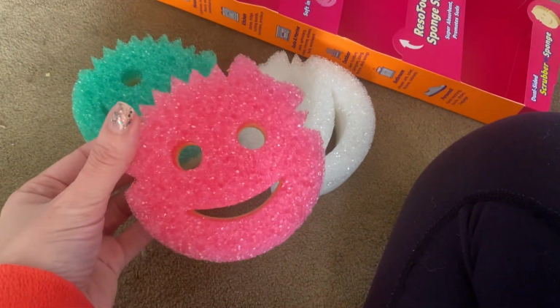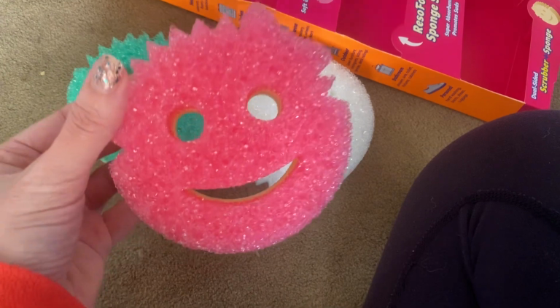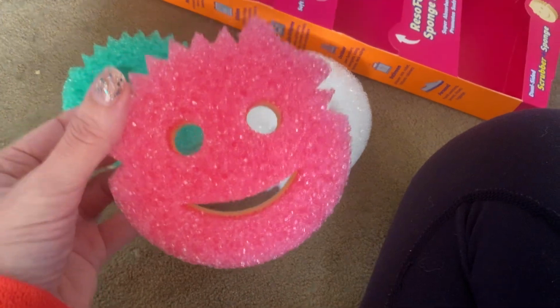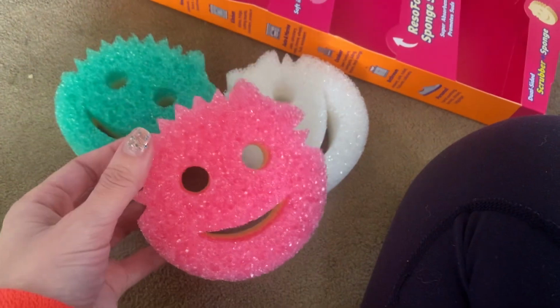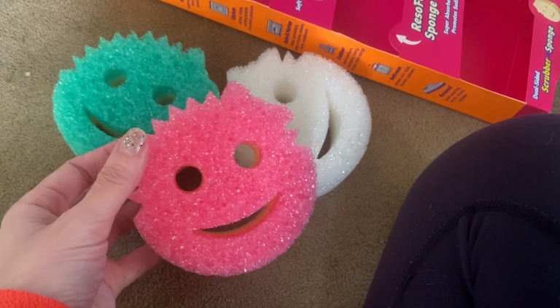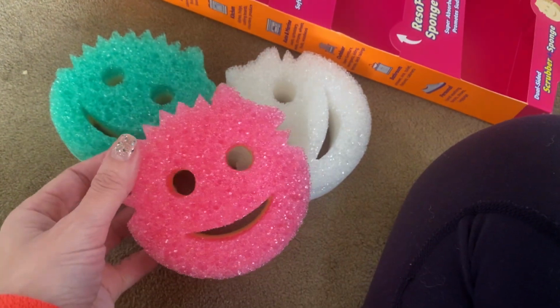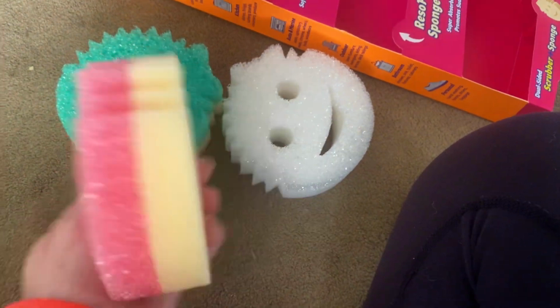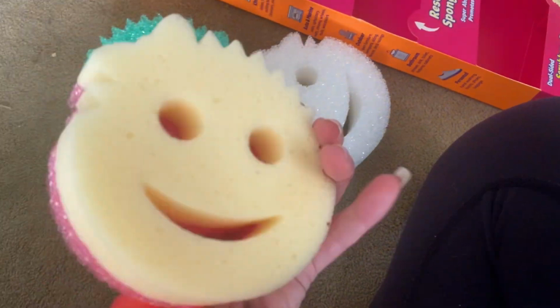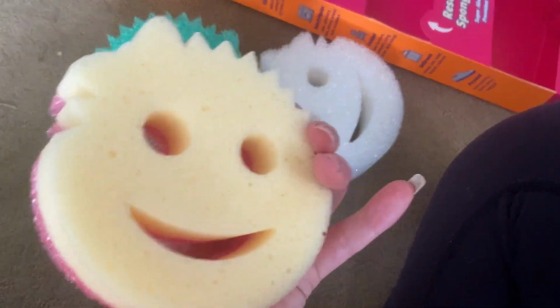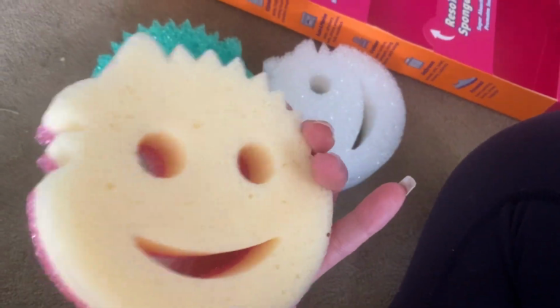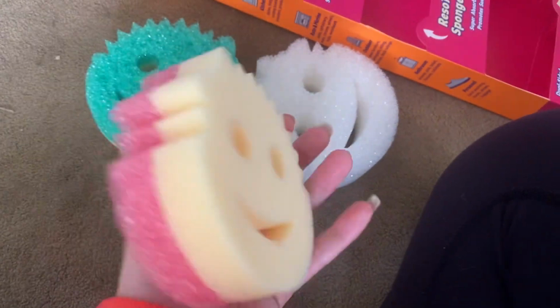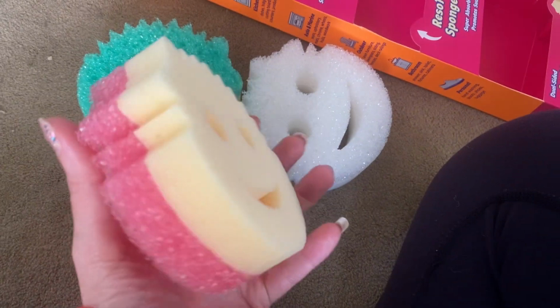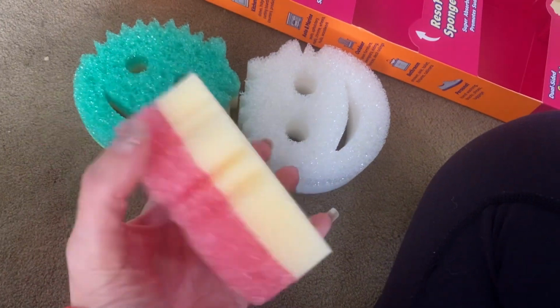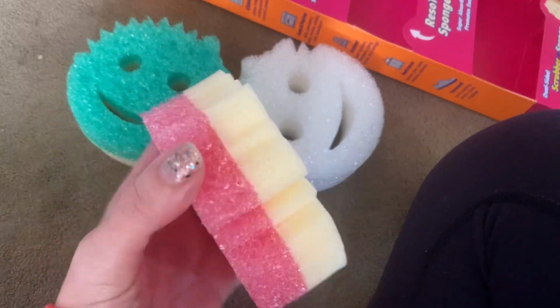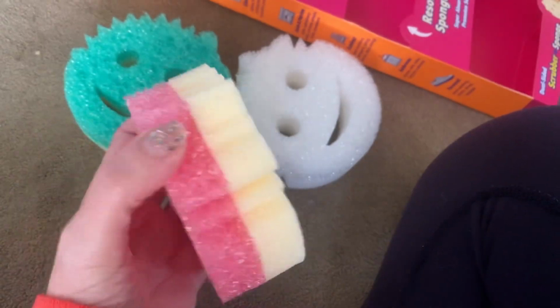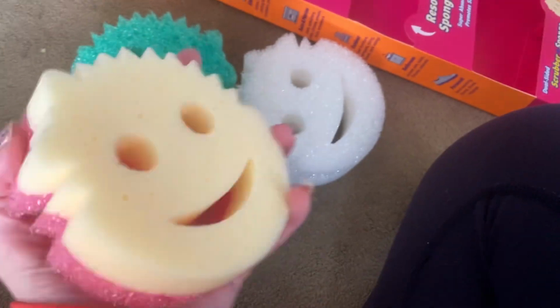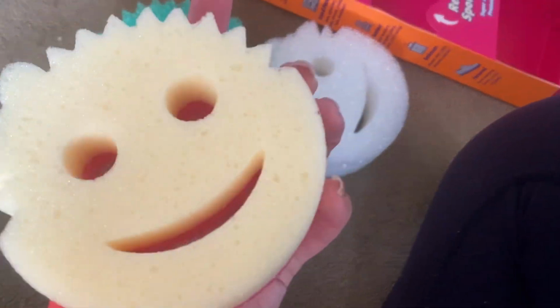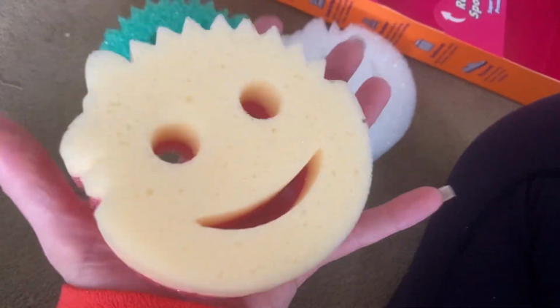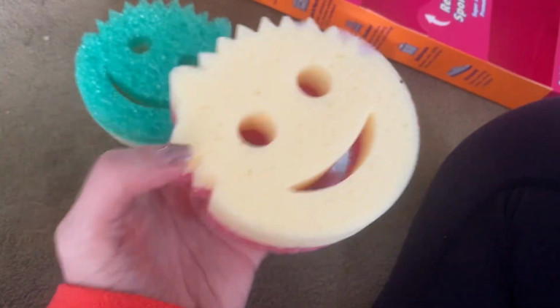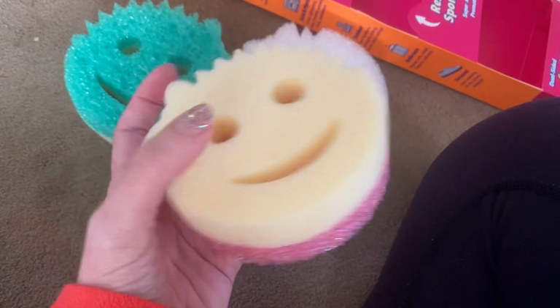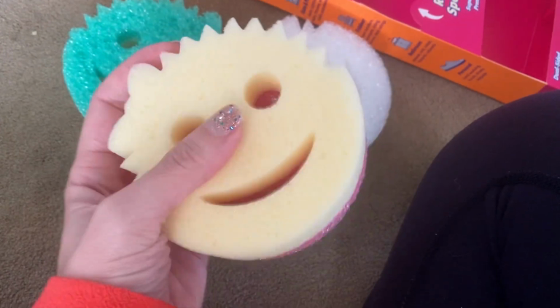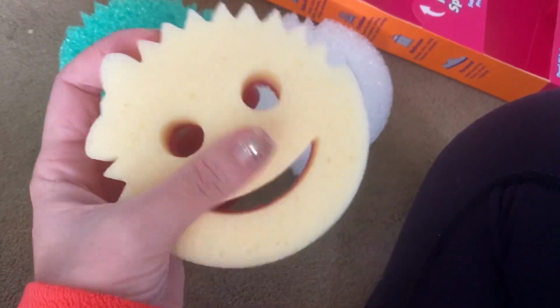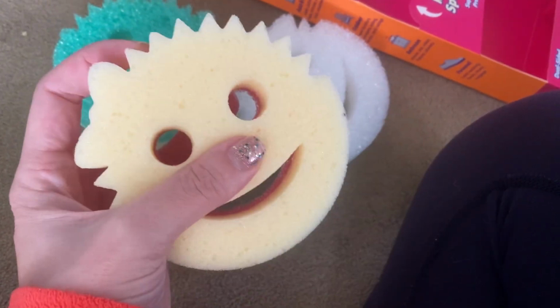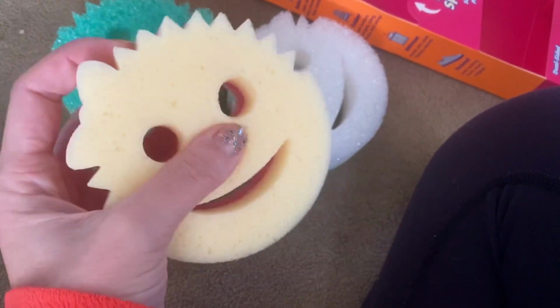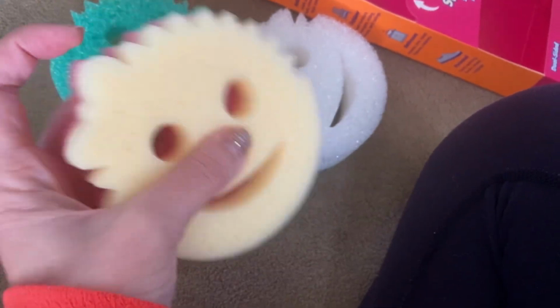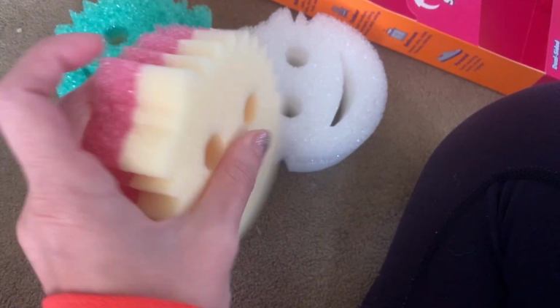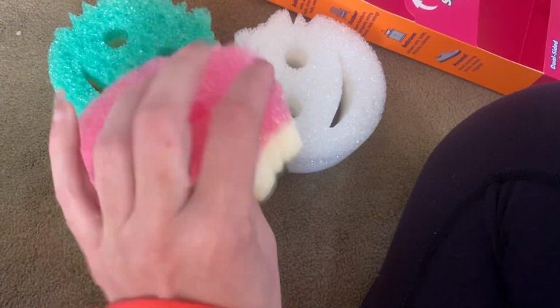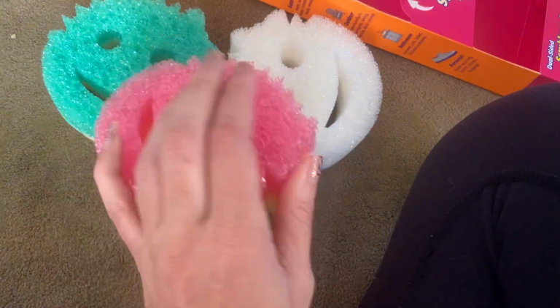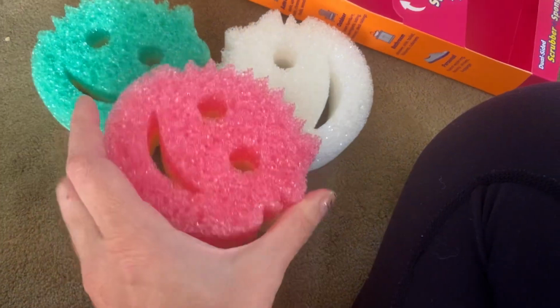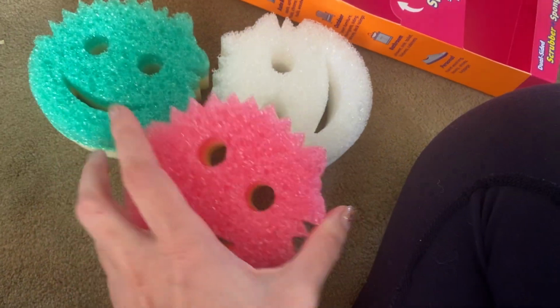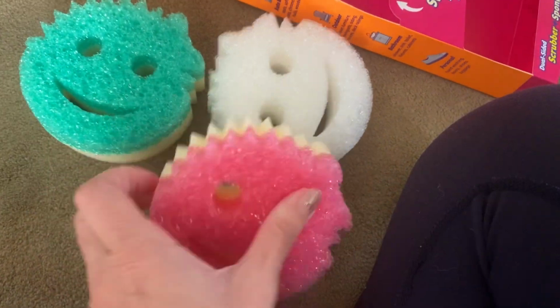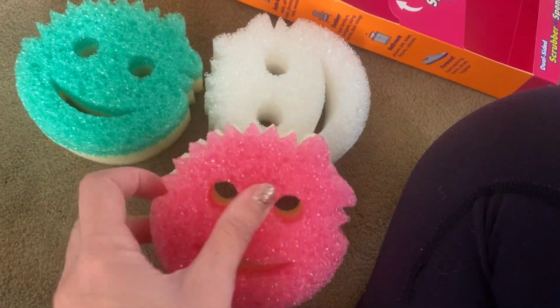They're a little smiley face. But they have these two sides — this side is more like a sponge, and then this is a scrubber side.